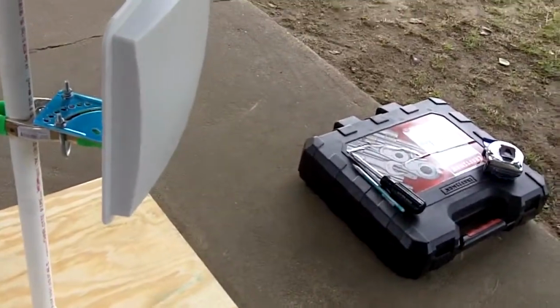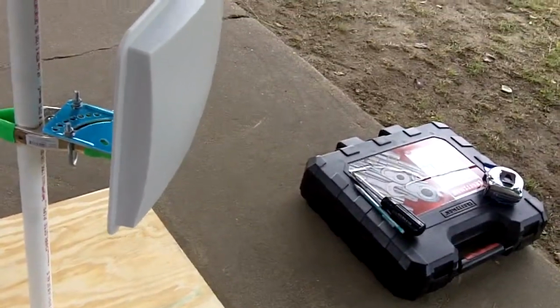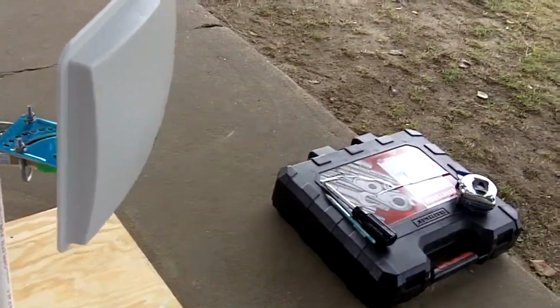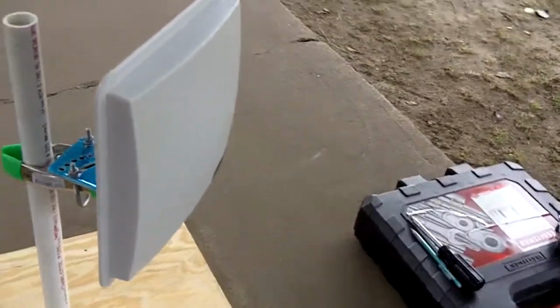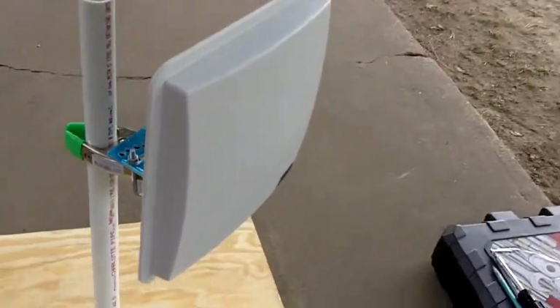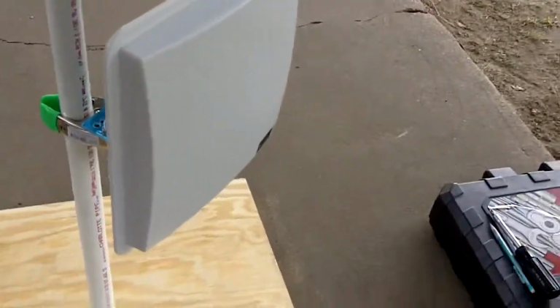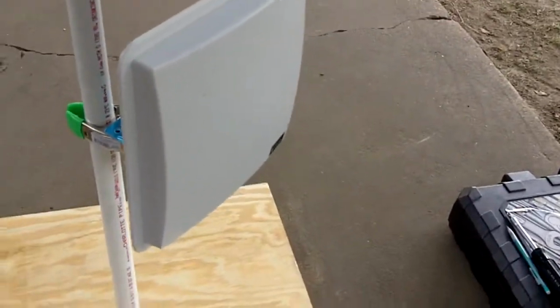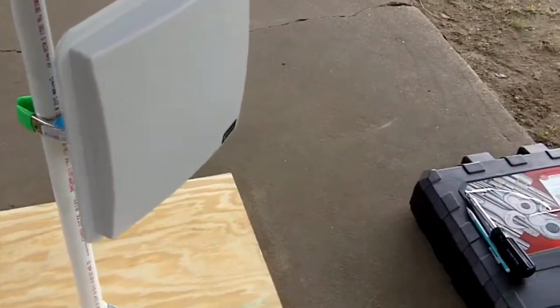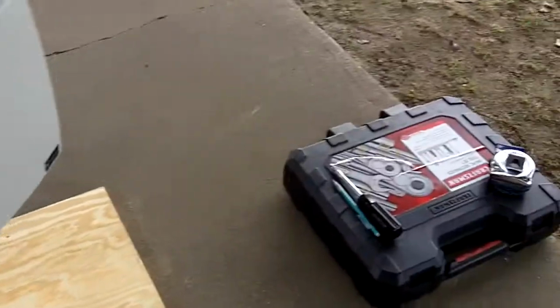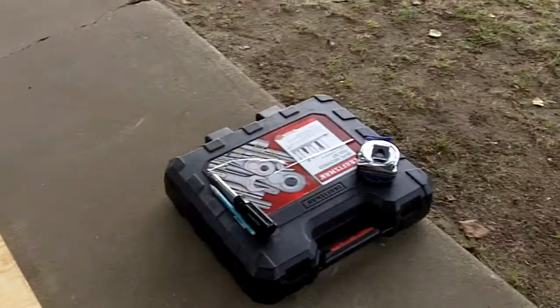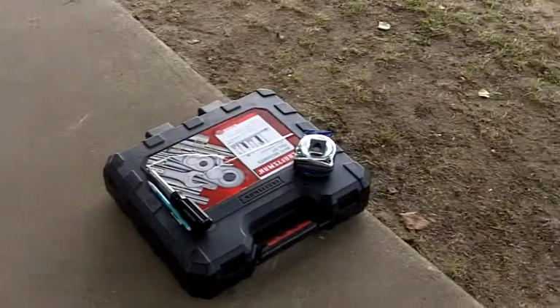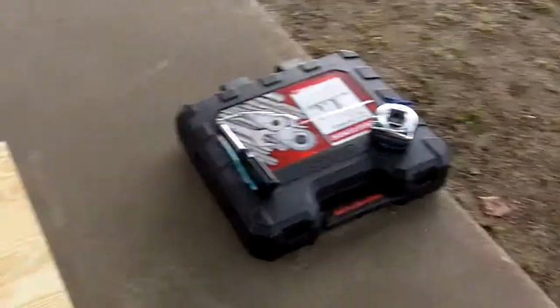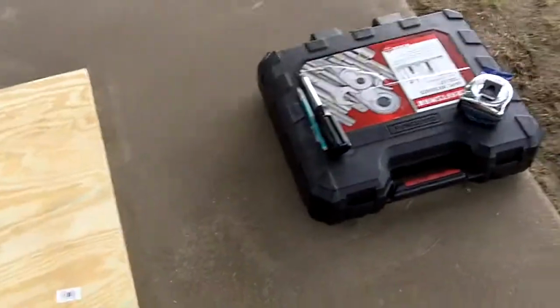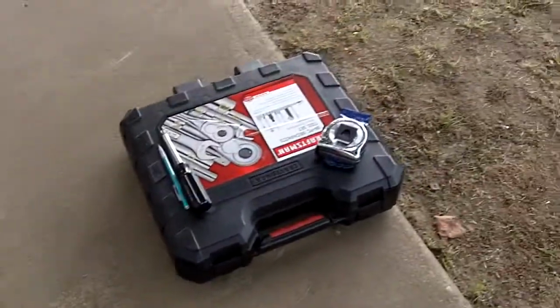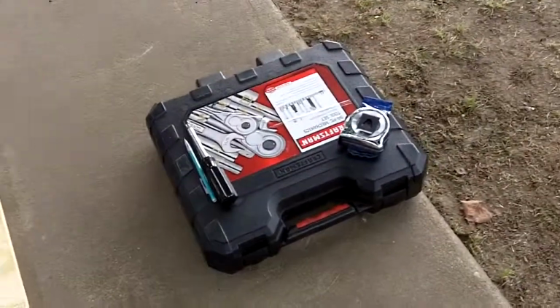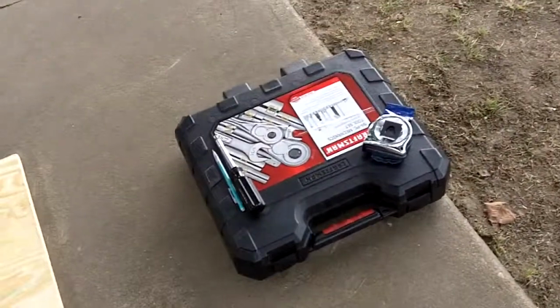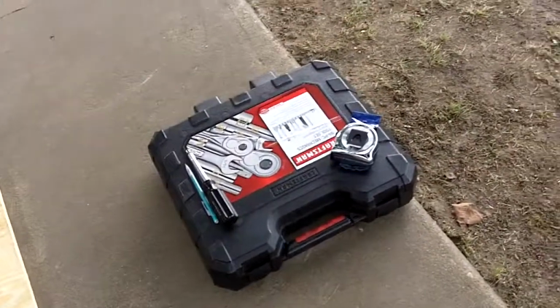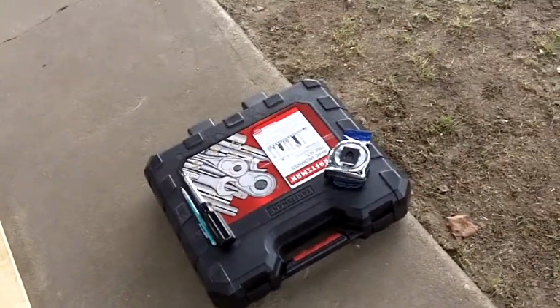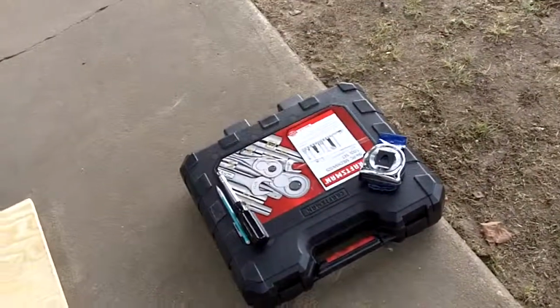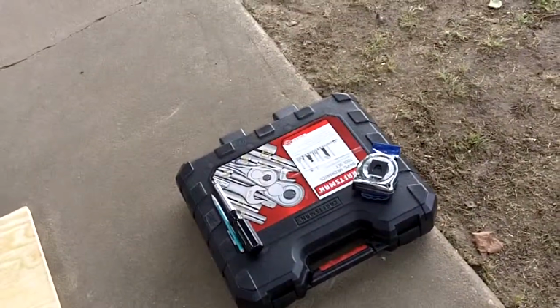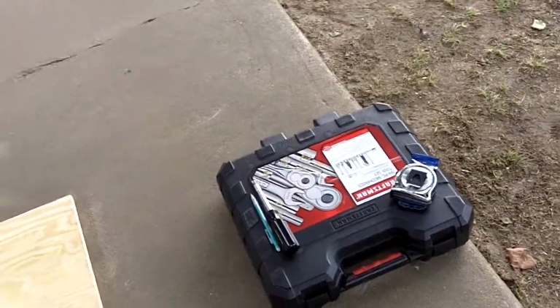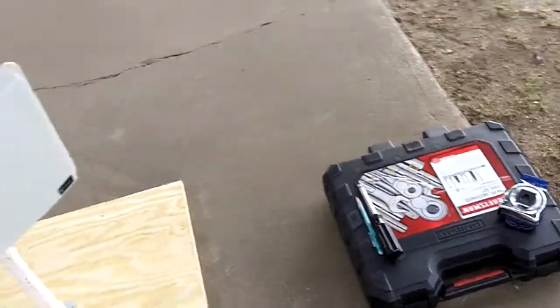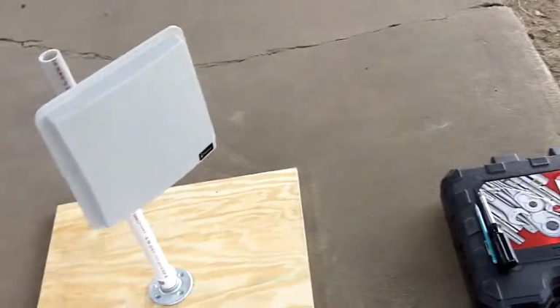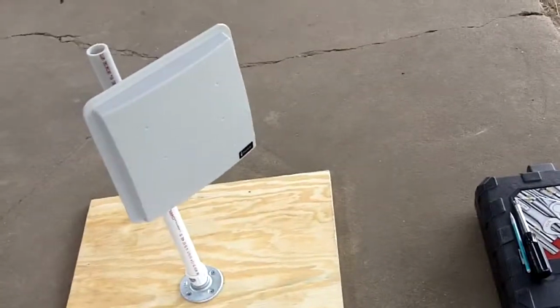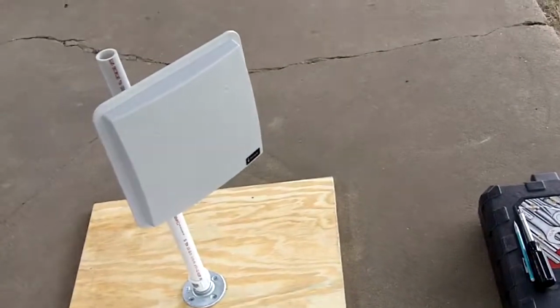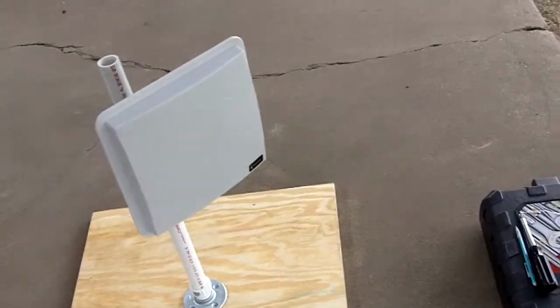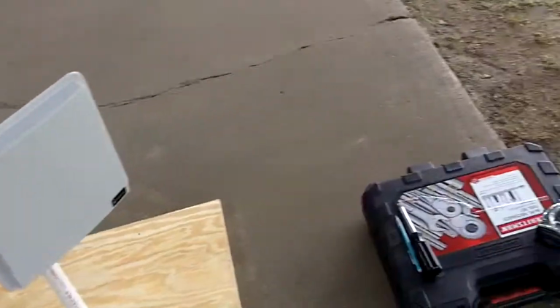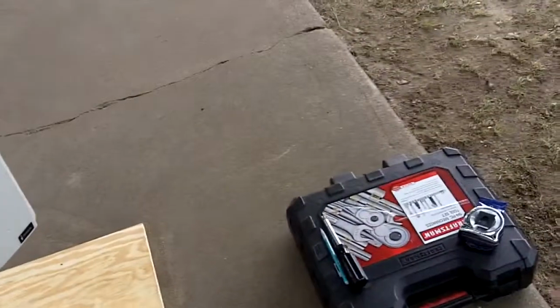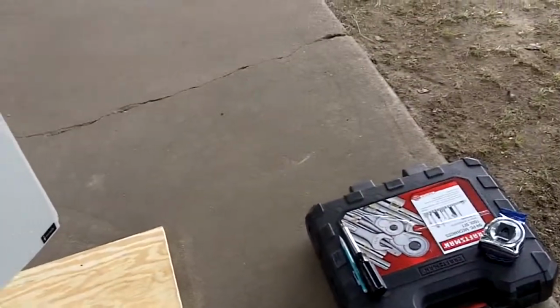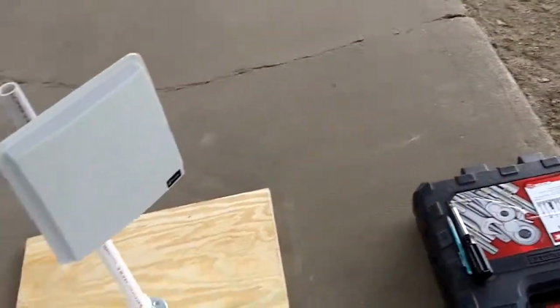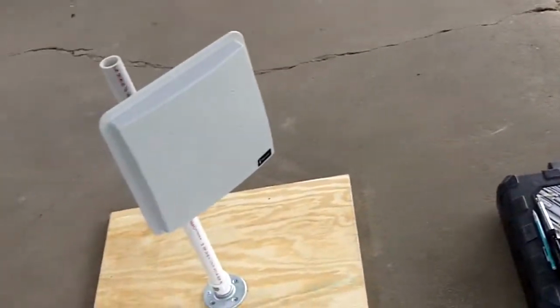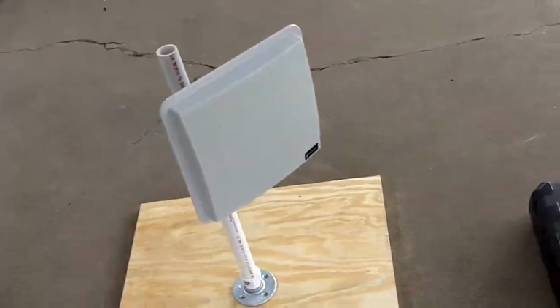Like I said, everything I use you should be able to have in a basic toolkit. Hopefully that'll give you the motivation and encouragement to see that you can do this yourself.